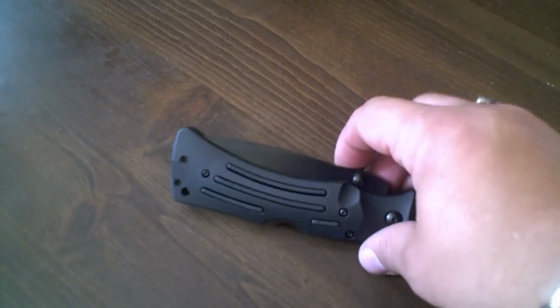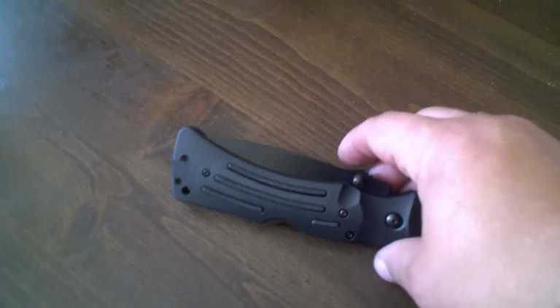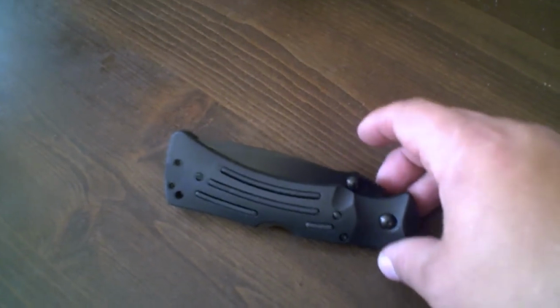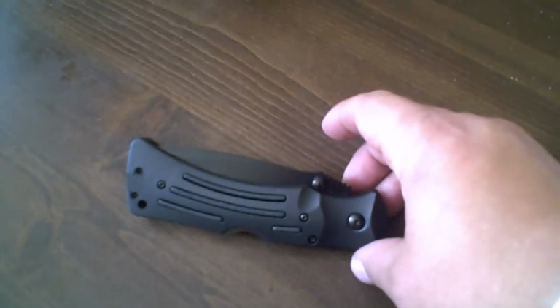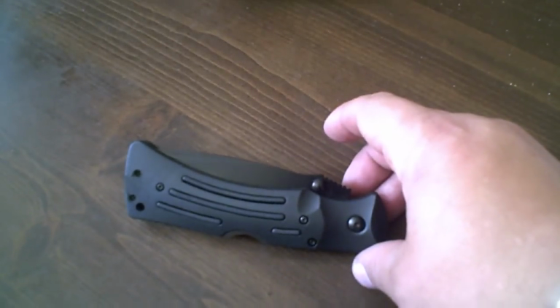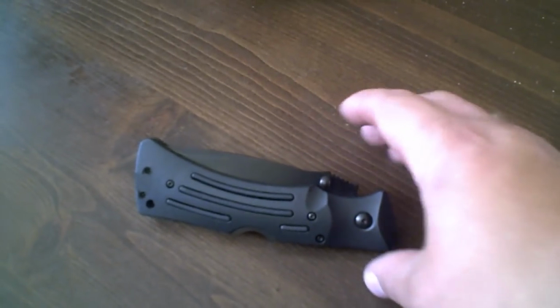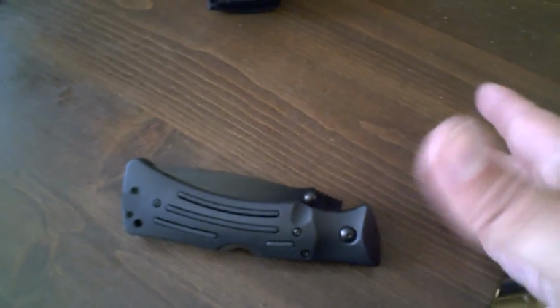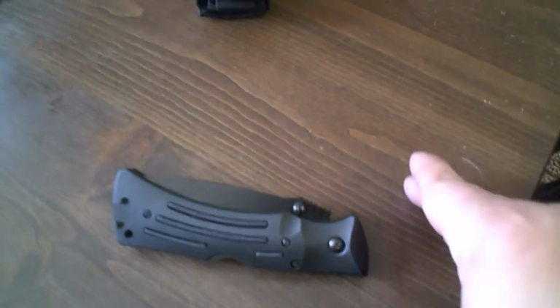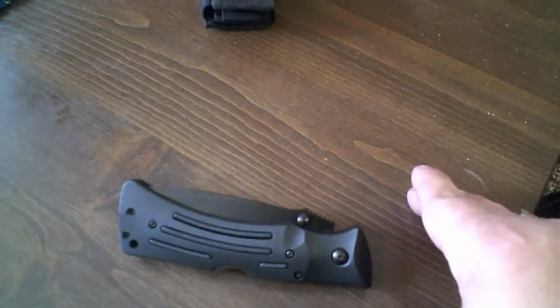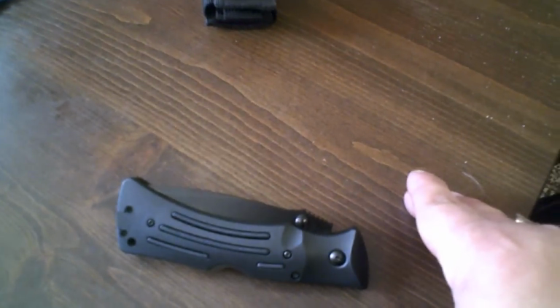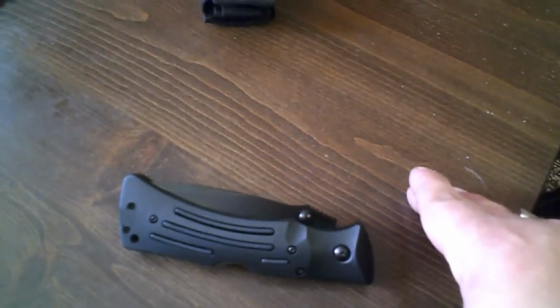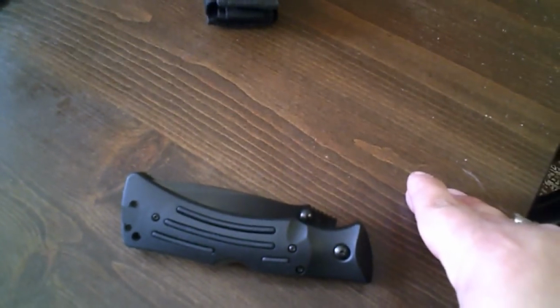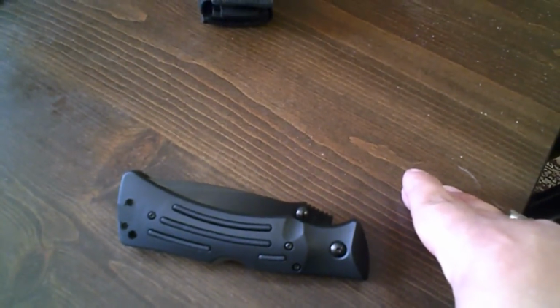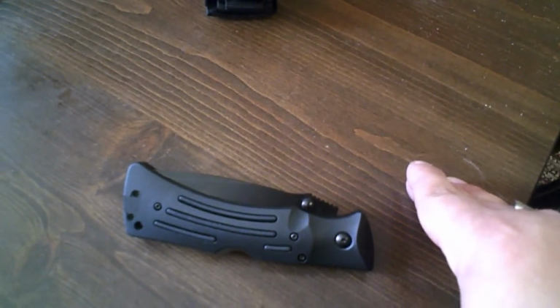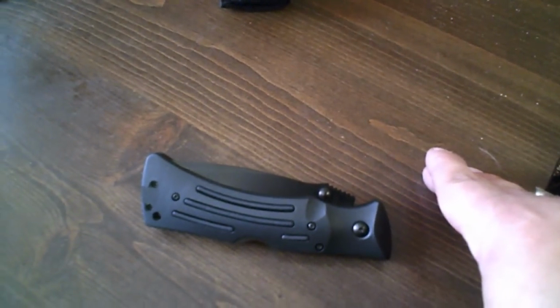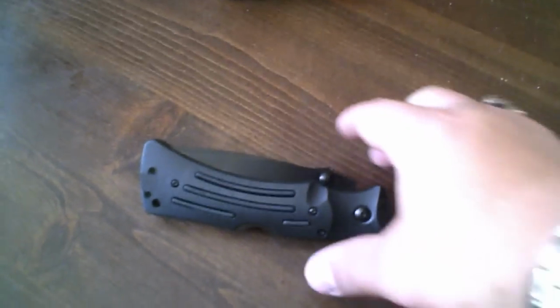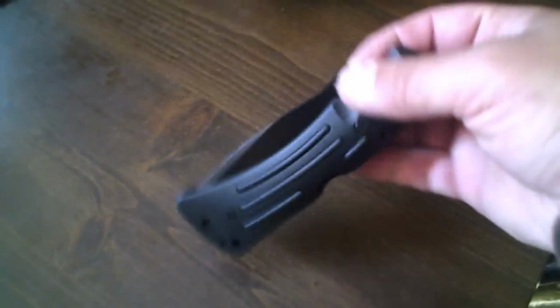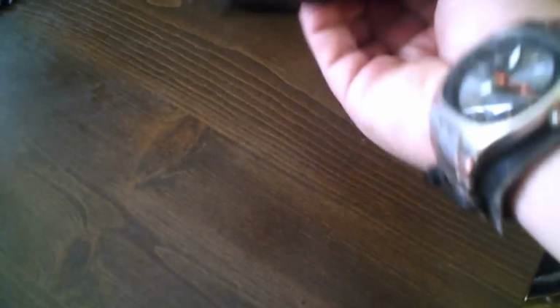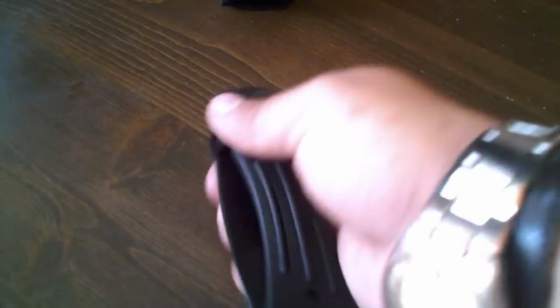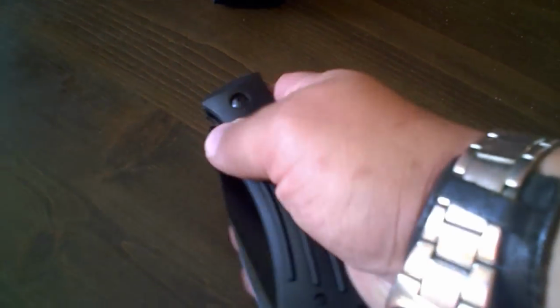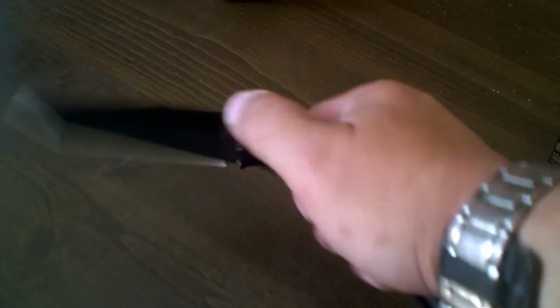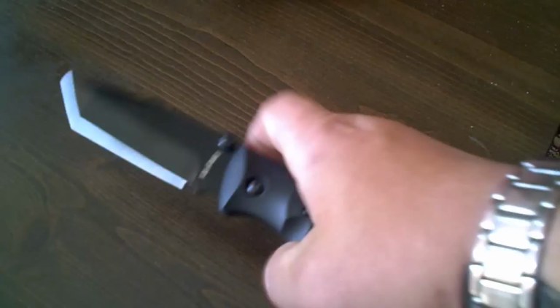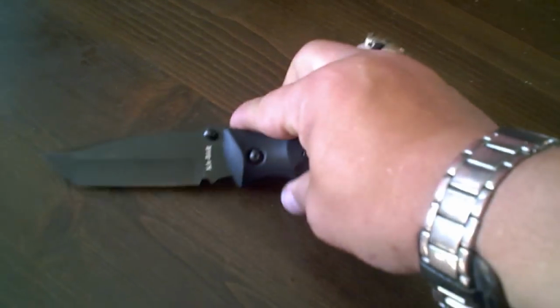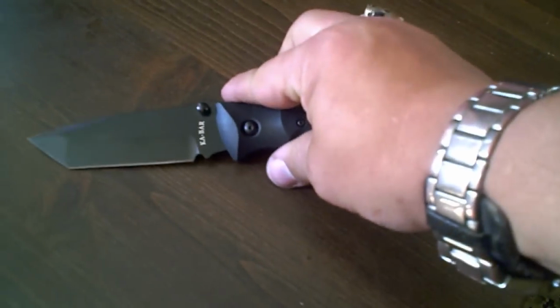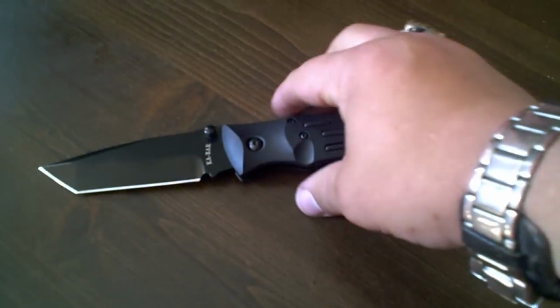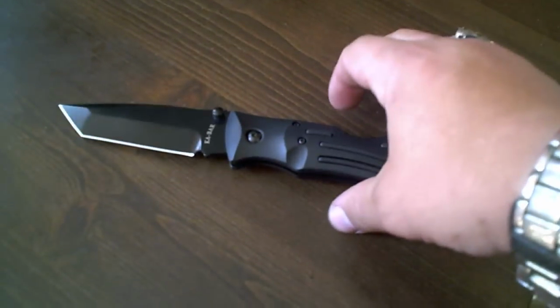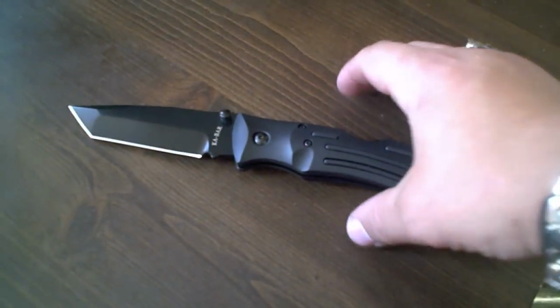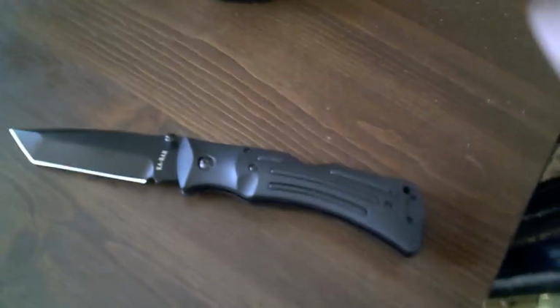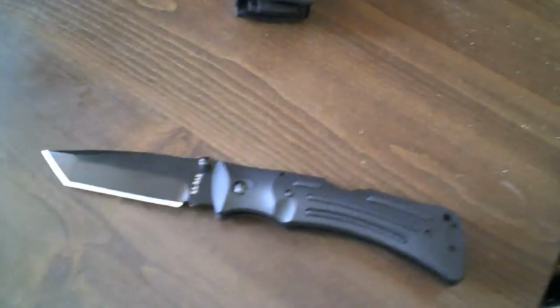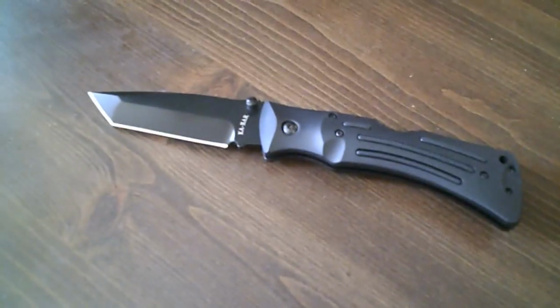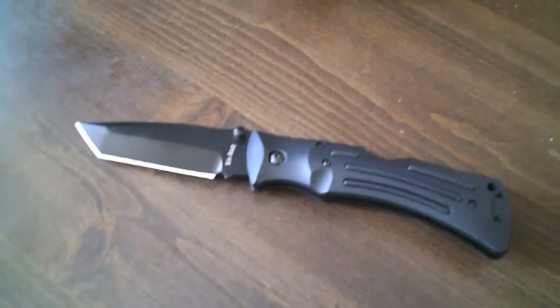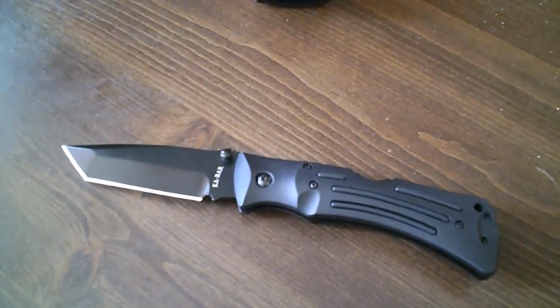This is the K-Bar Mule, Tonto style blade. I fully recommend it to anyone looking for a good pocket knife, and I mean, if you have the money to spare, go for it.